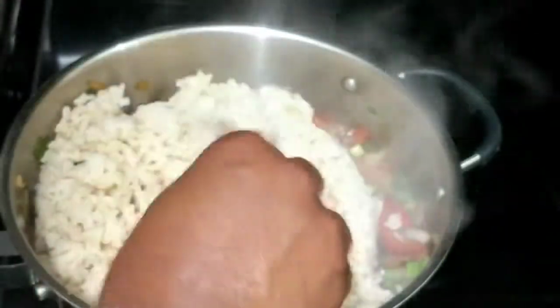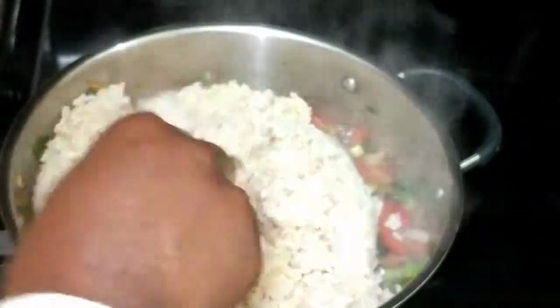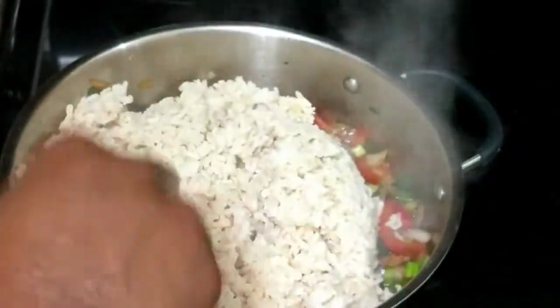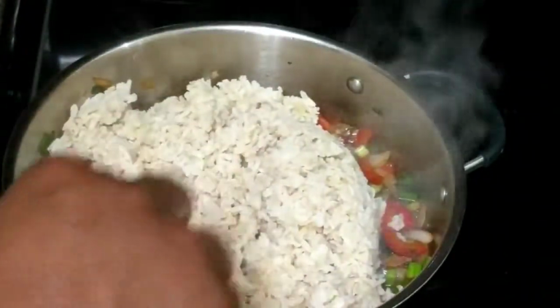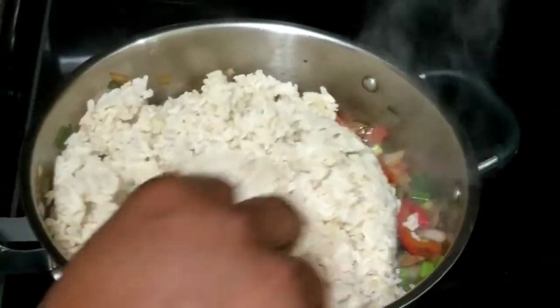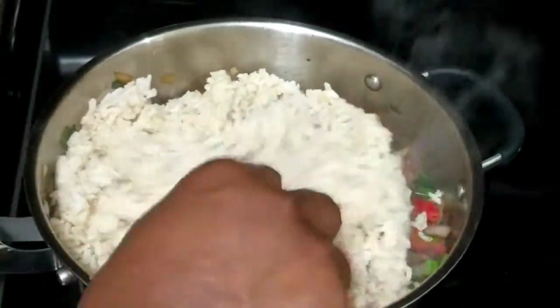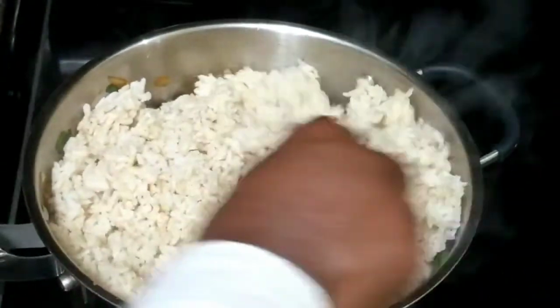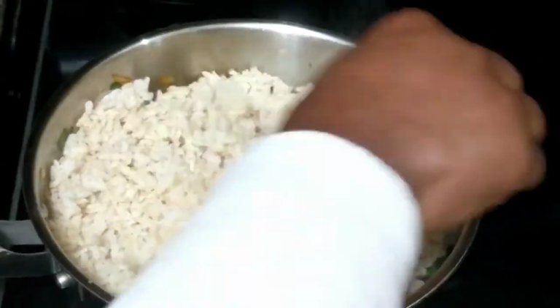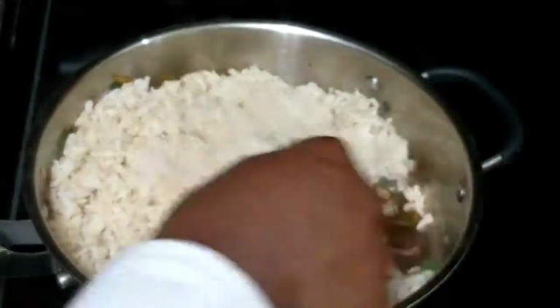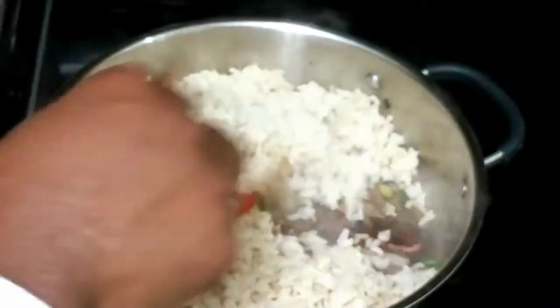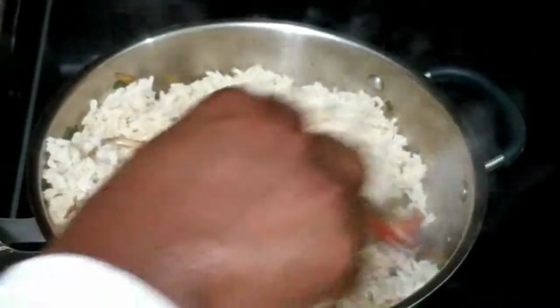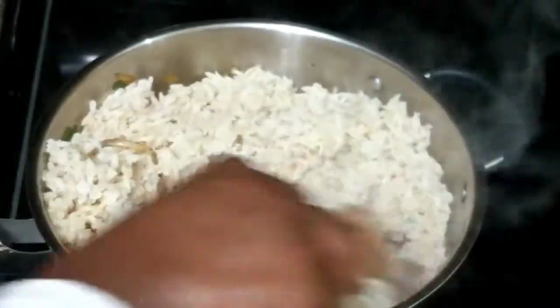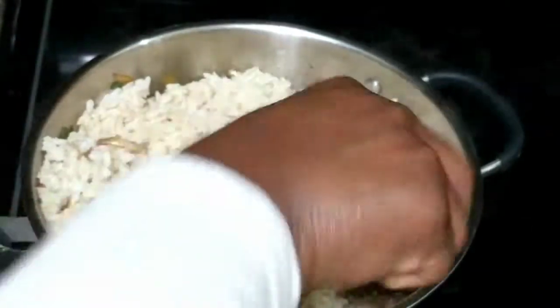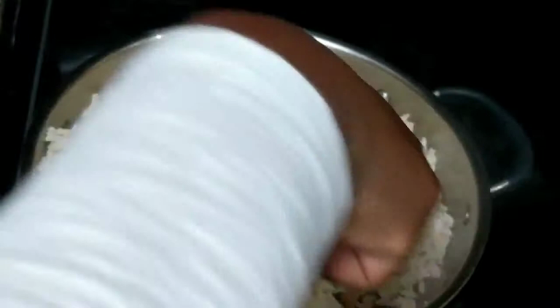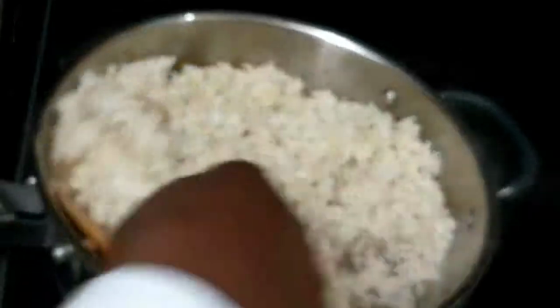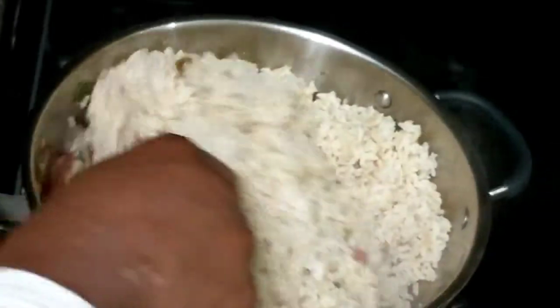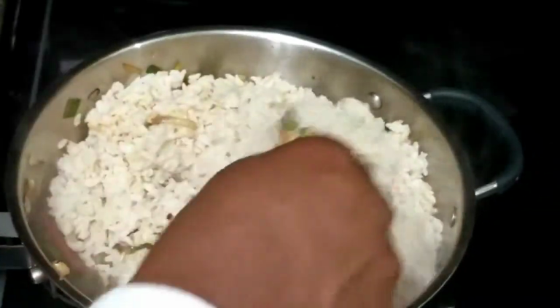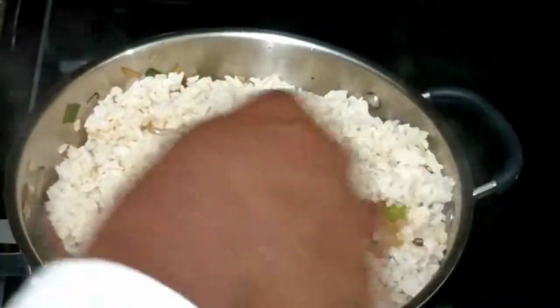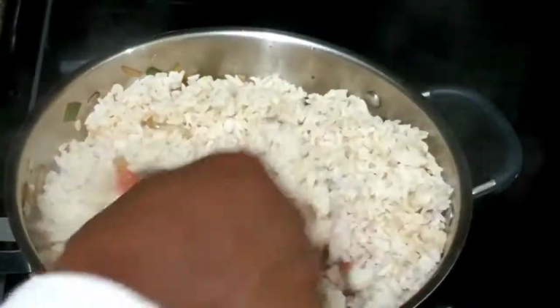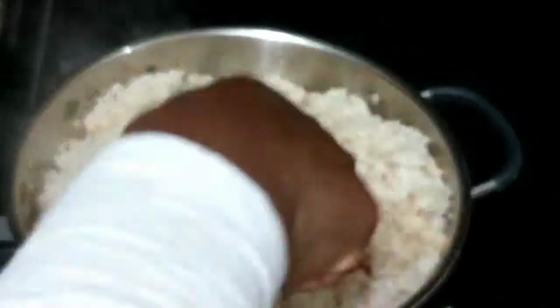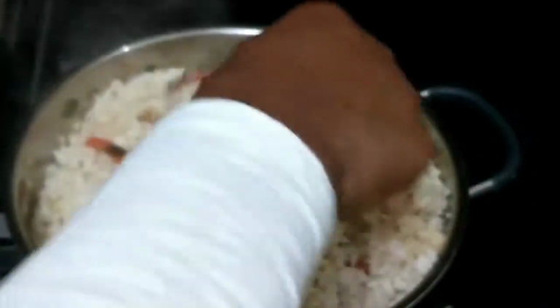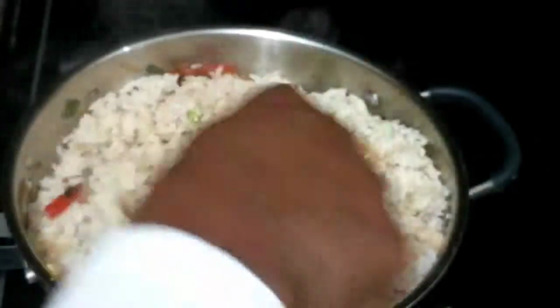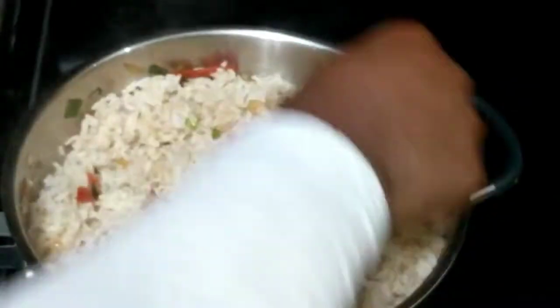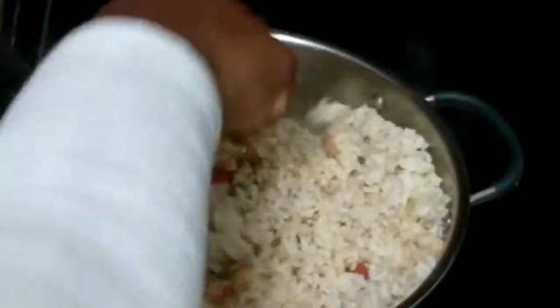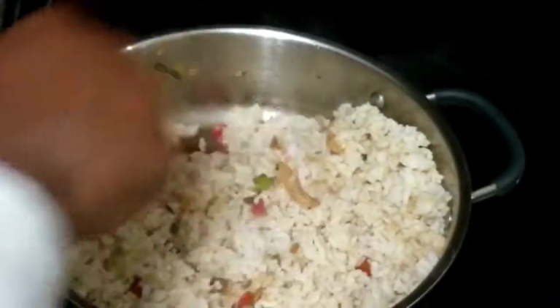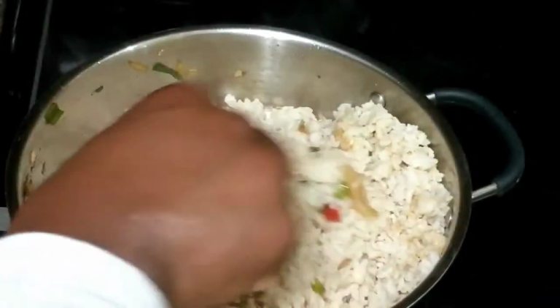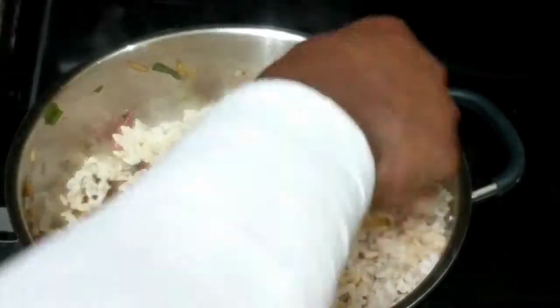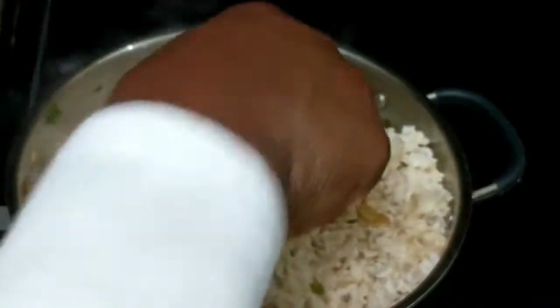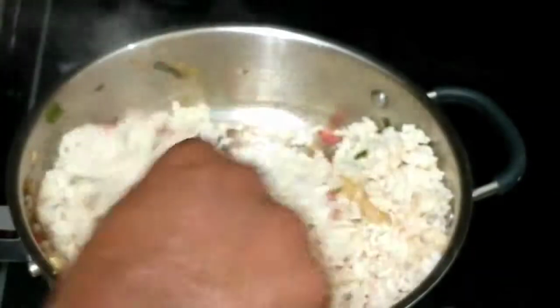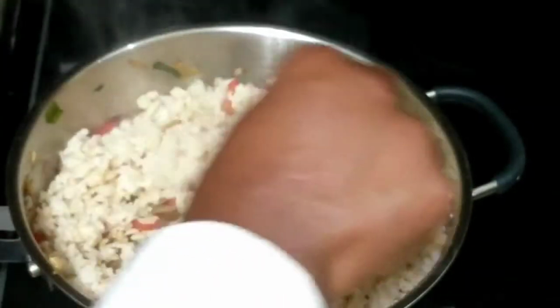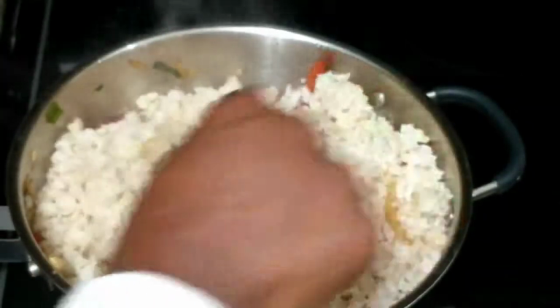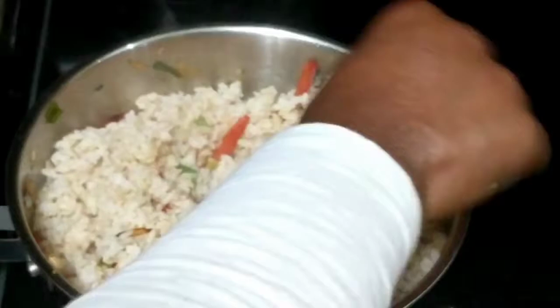Now I'm adding the rice. I'm going to mix that in nicely so that it's well coated with all the sauce, and then I'm just going to allow it to warm up since it's already cooked.